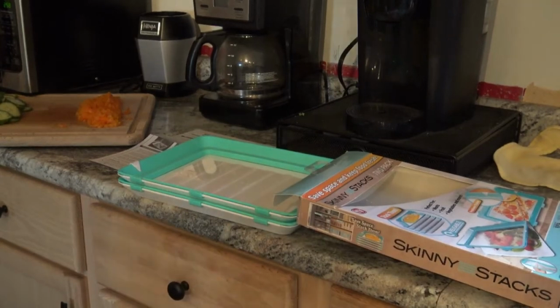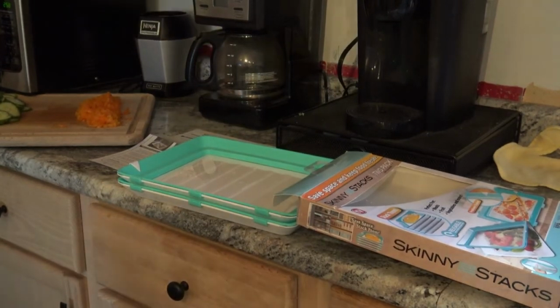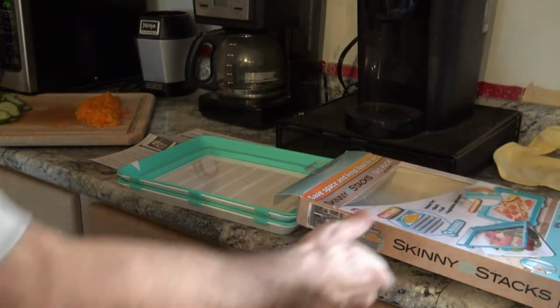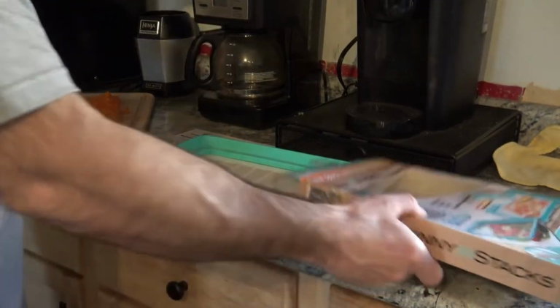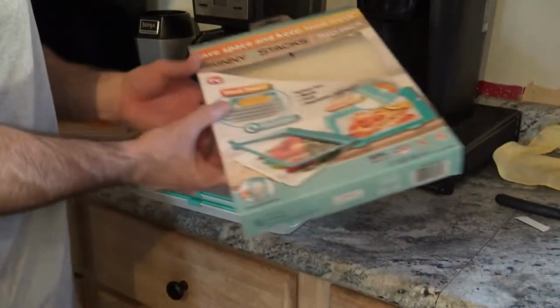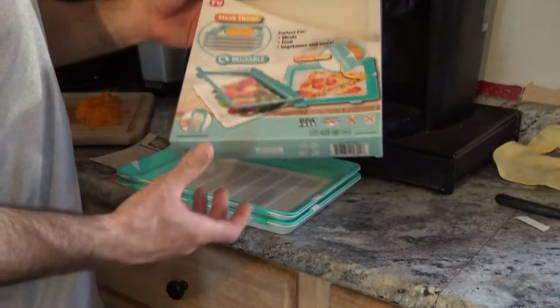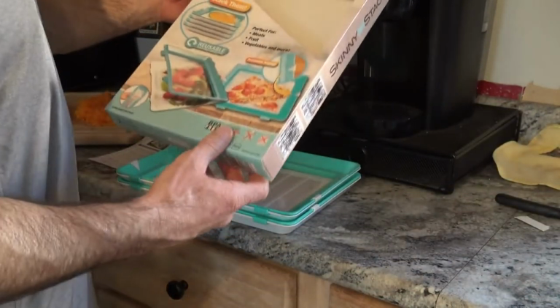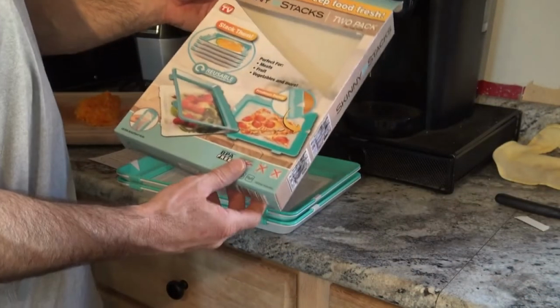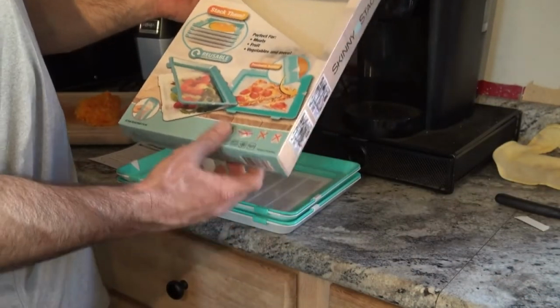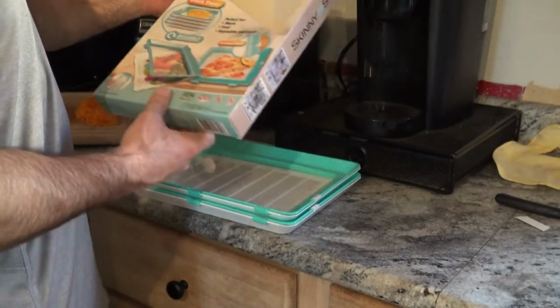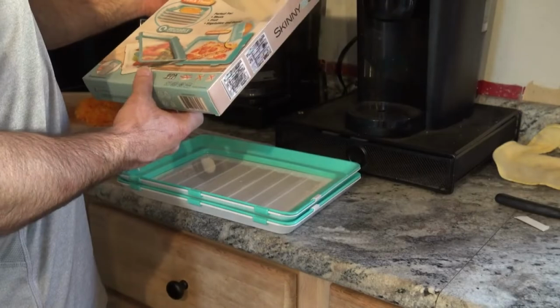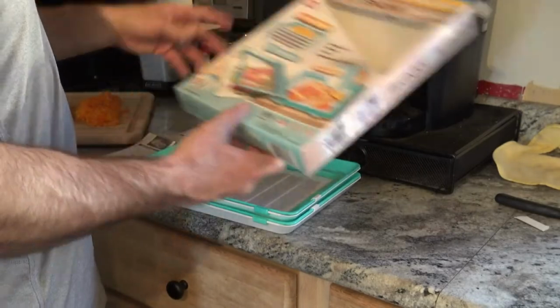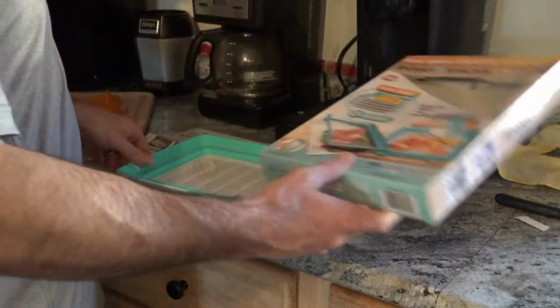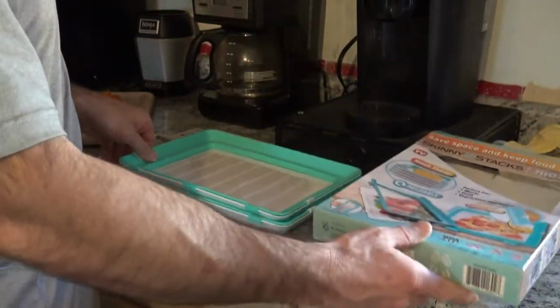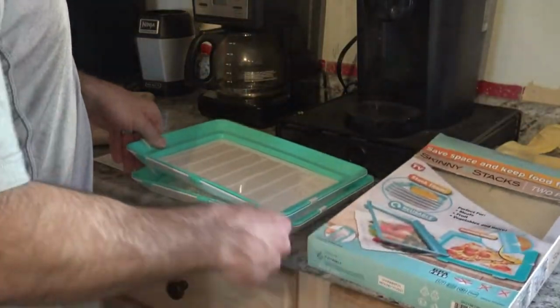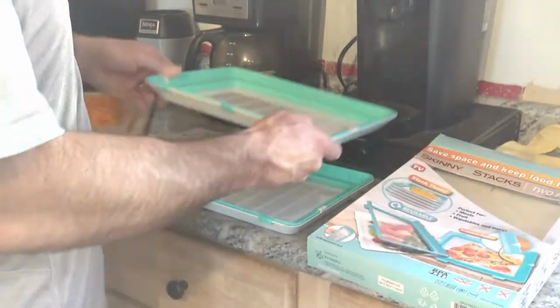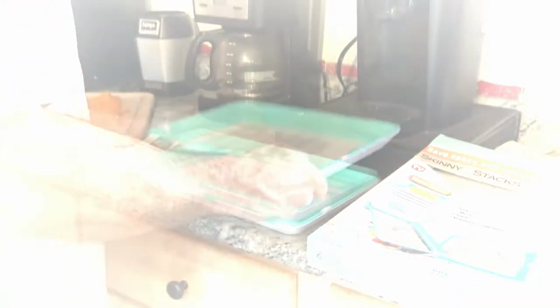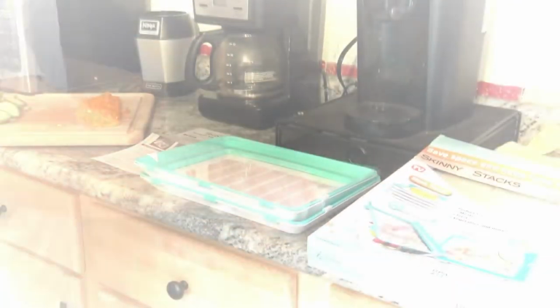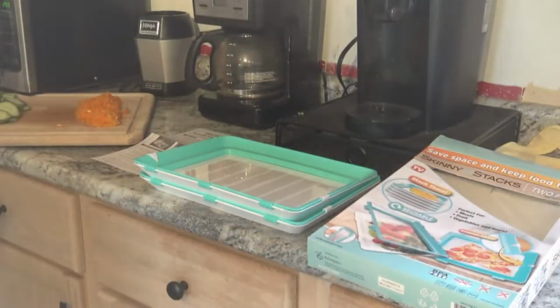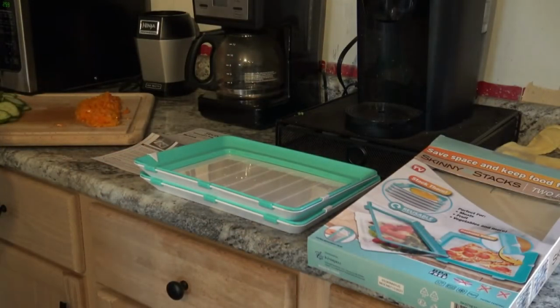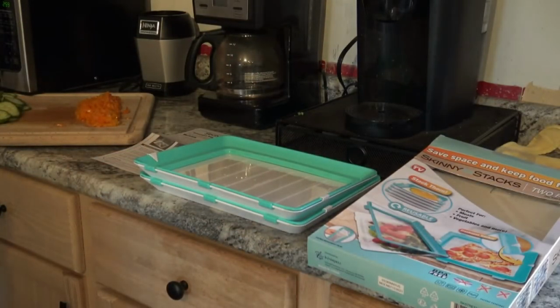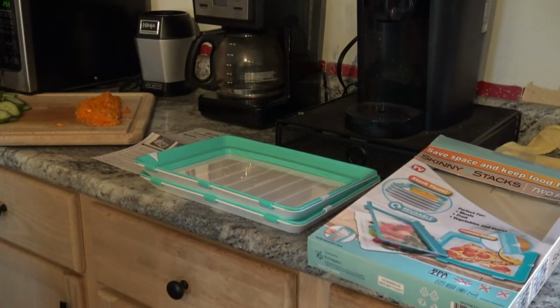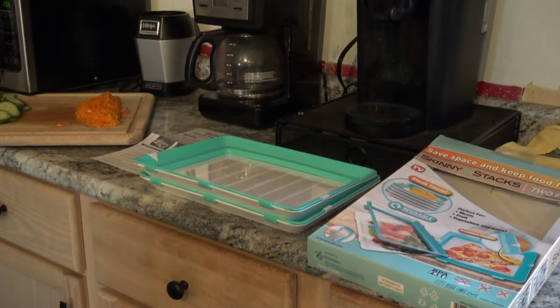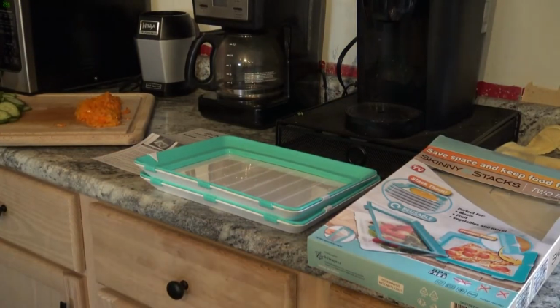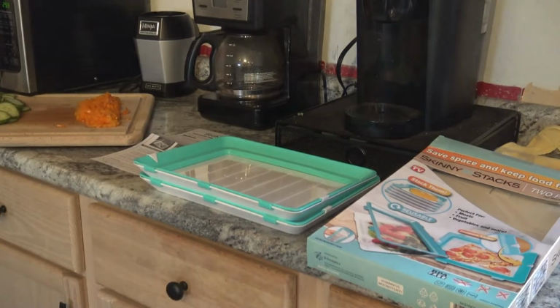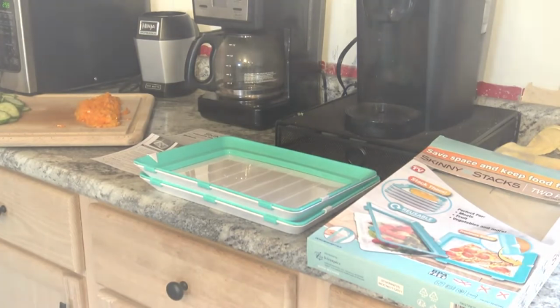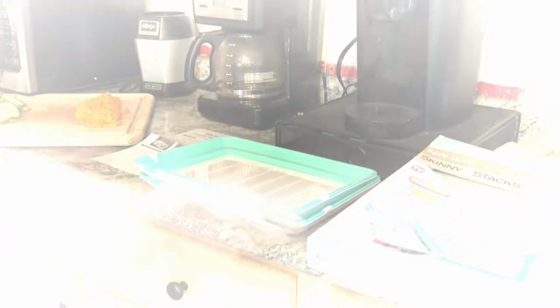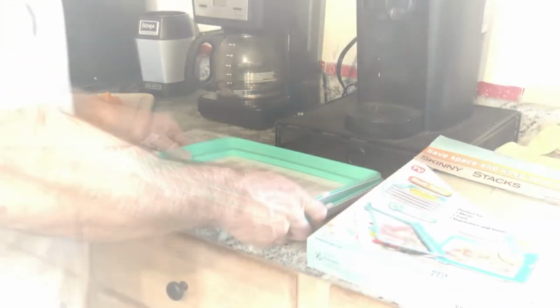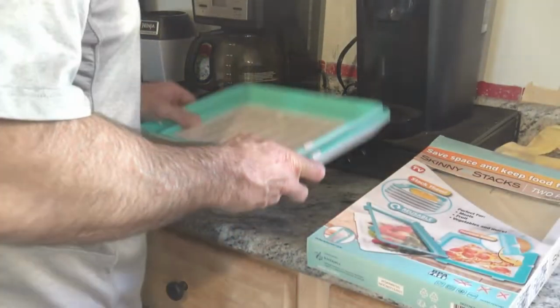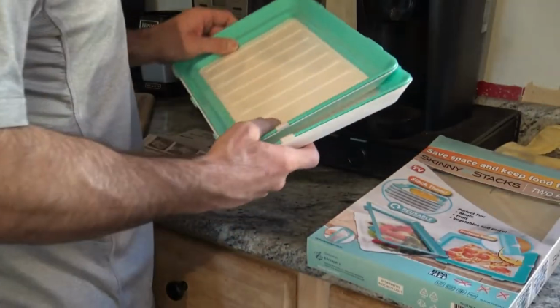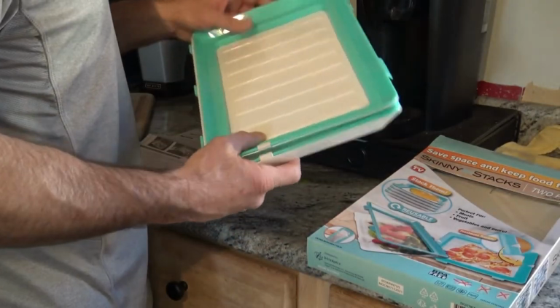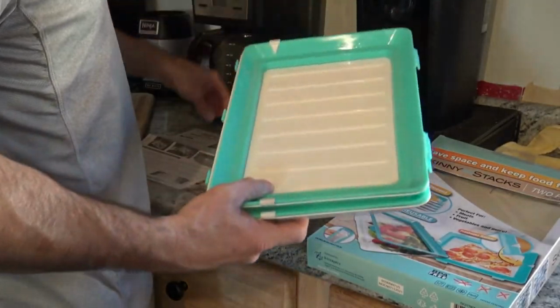Here's the new As Seen on TV Skinny Stacks. I just barely pulled them out — there's only two of them. $19.88 for two of them. And I'm going to wash them in the dishwasher.